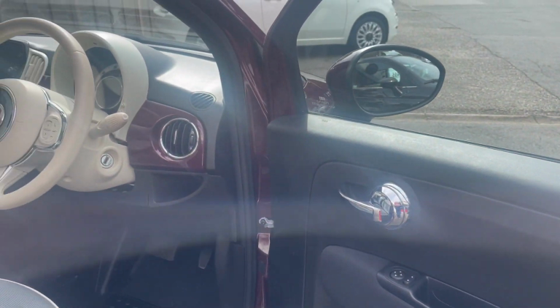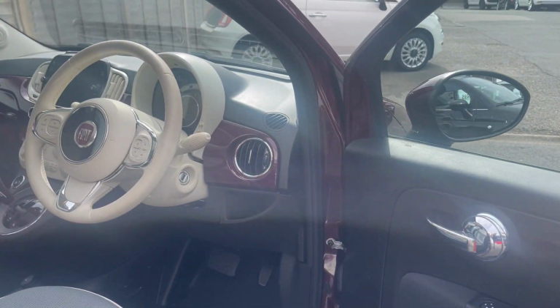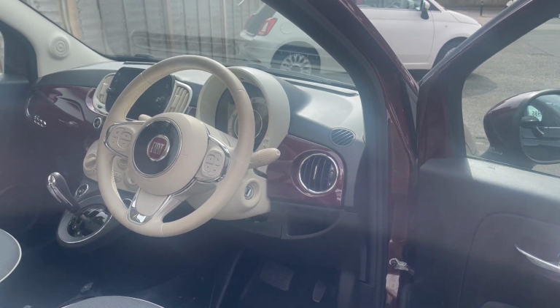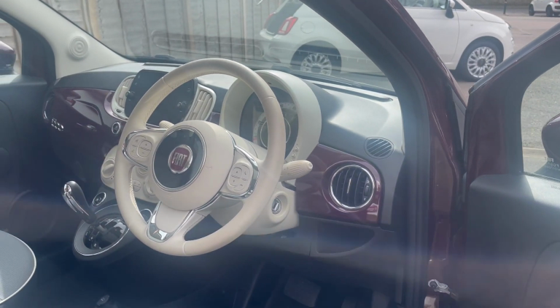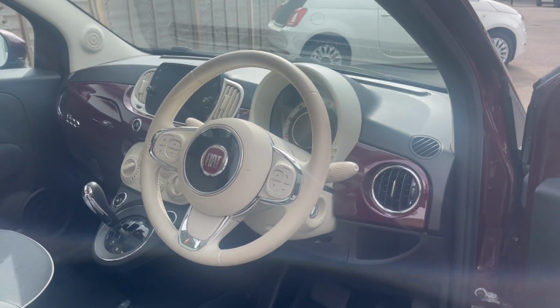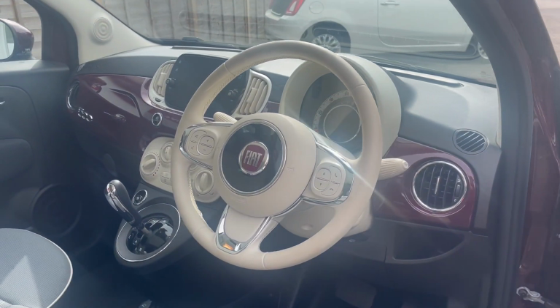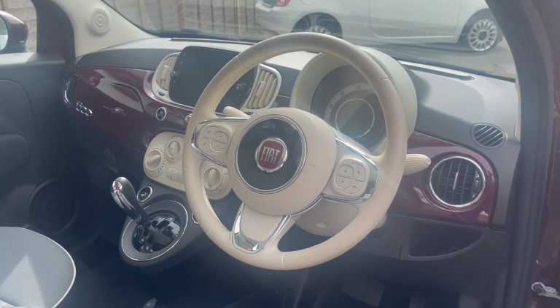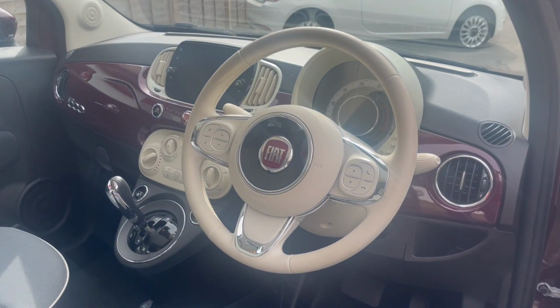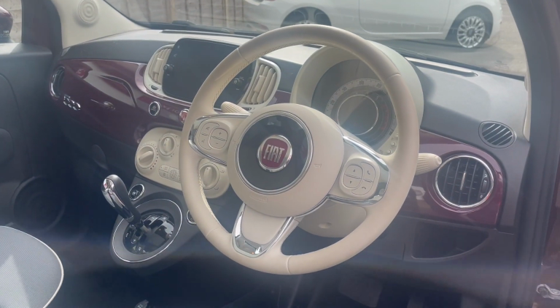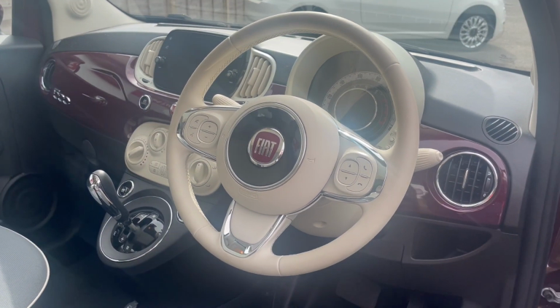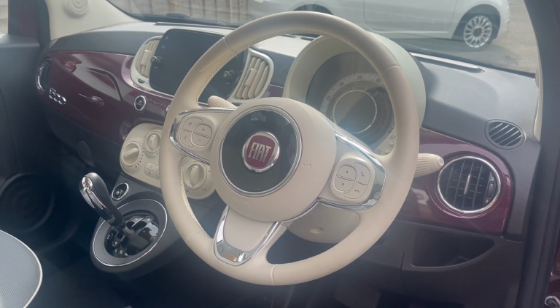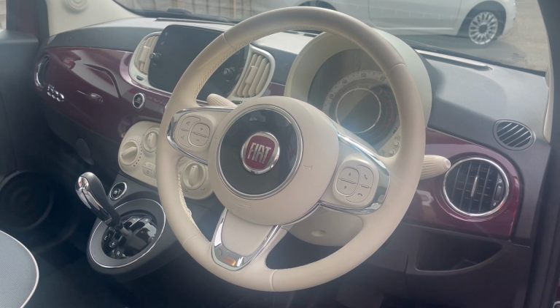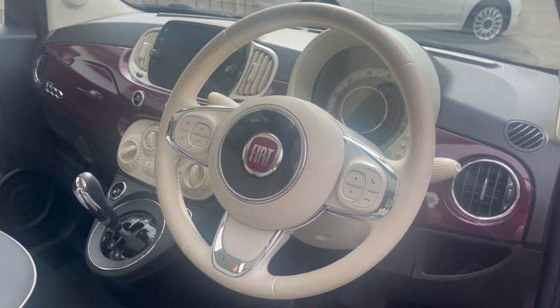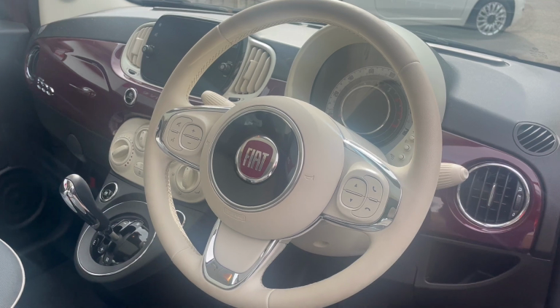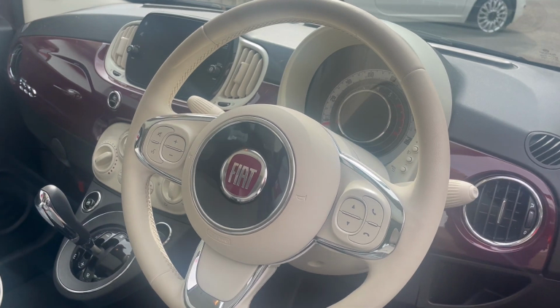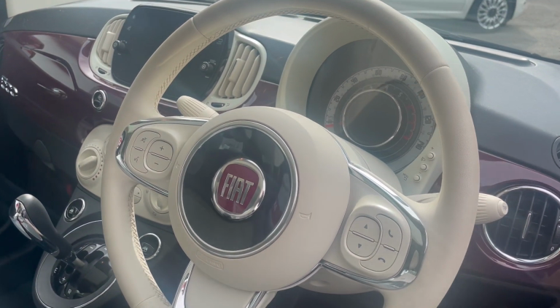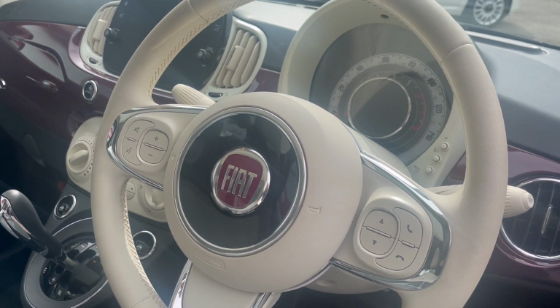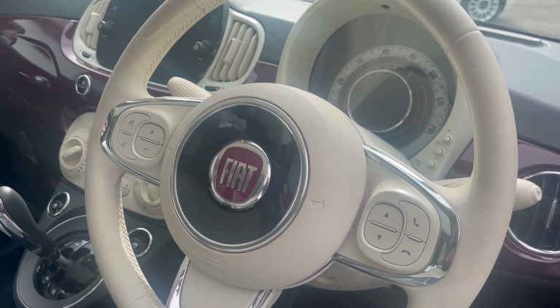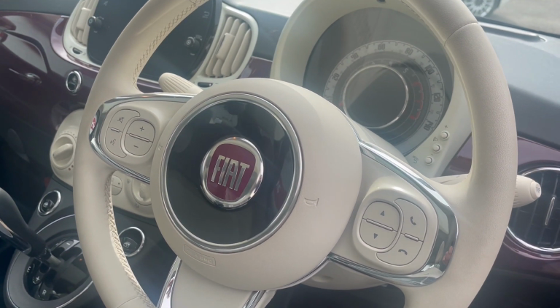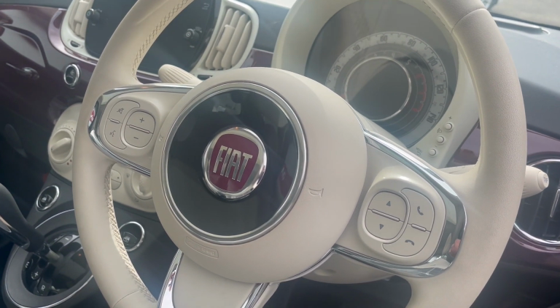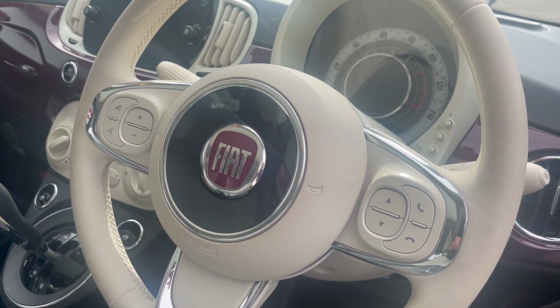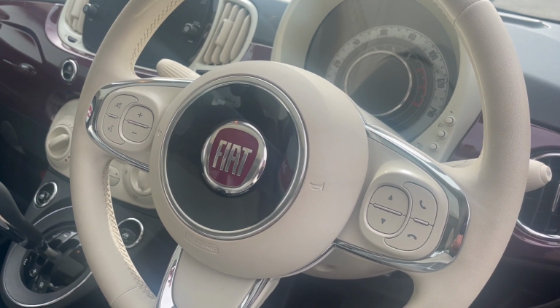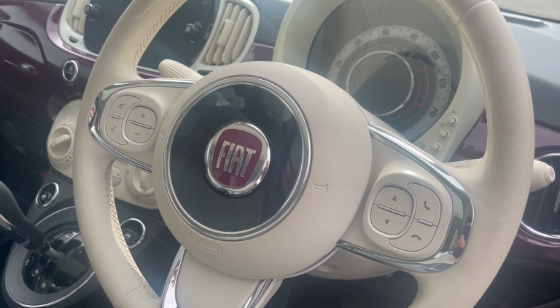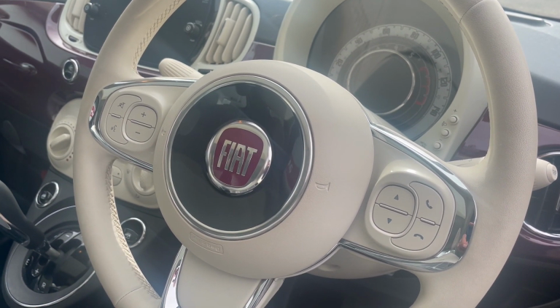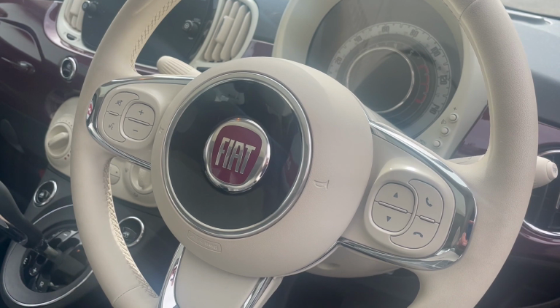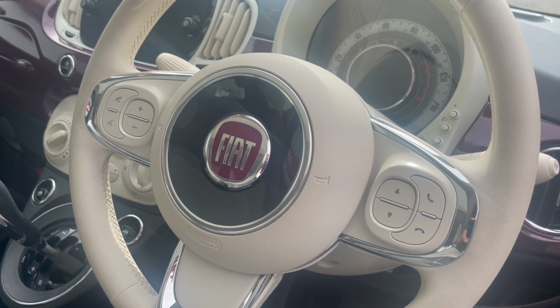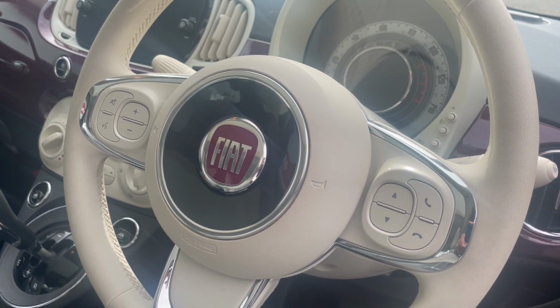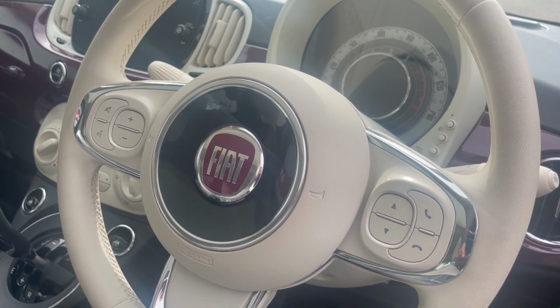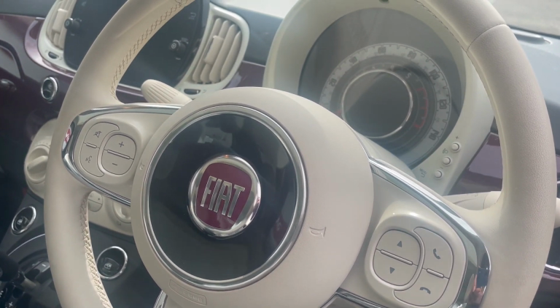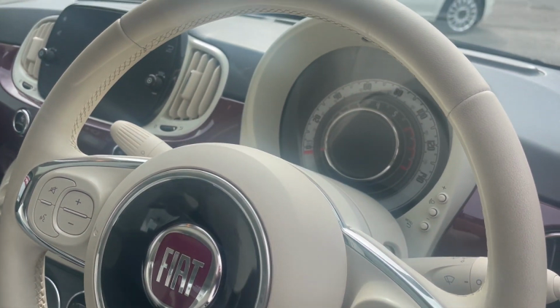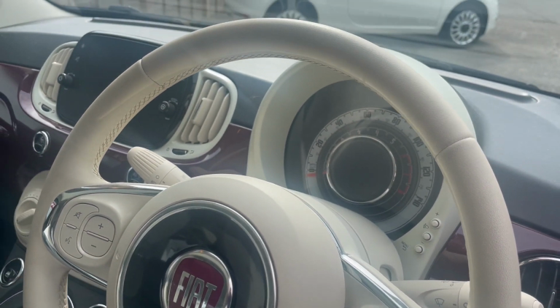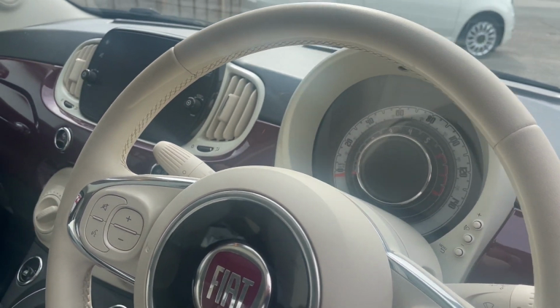It's got the contrasting ivory ambient interior, which is the ivory coloured leather-bound steering wheel with controls for Bluetooth, telephone and volume controls etc., and colour-matched dashboard surrounds.